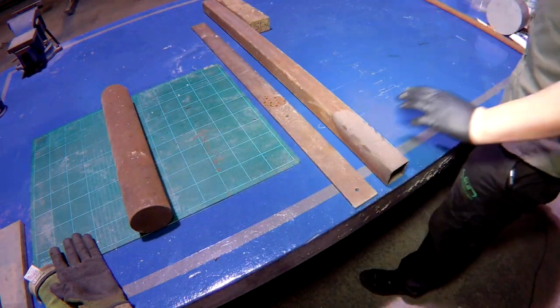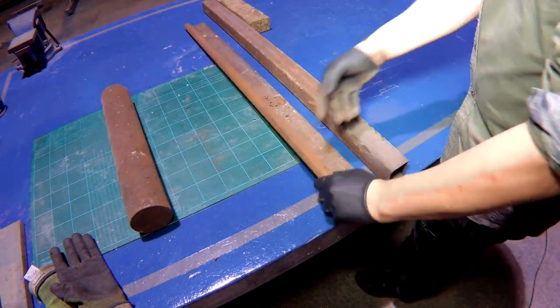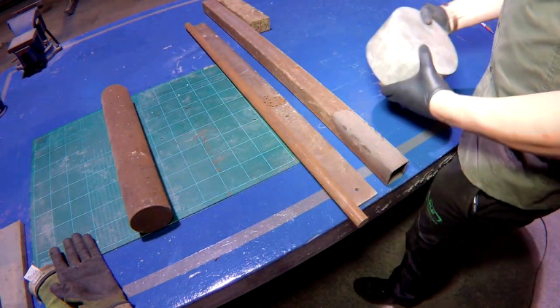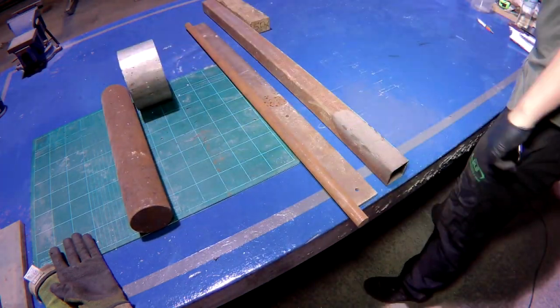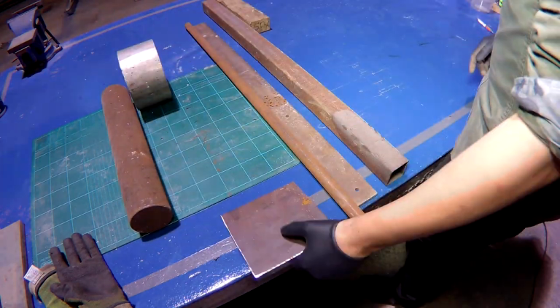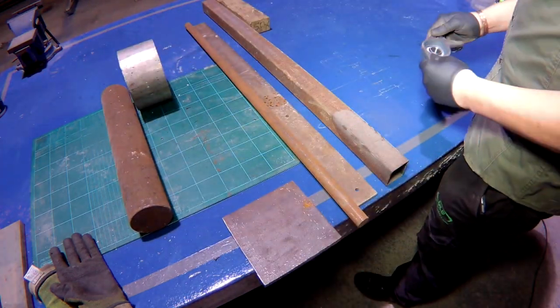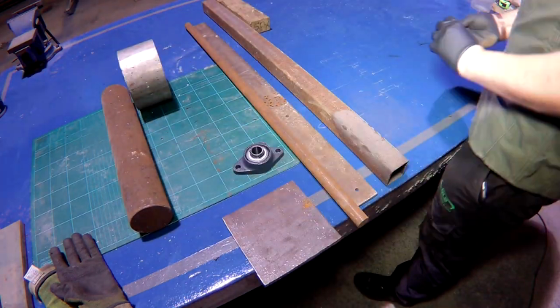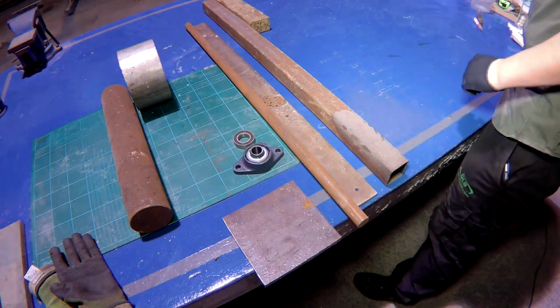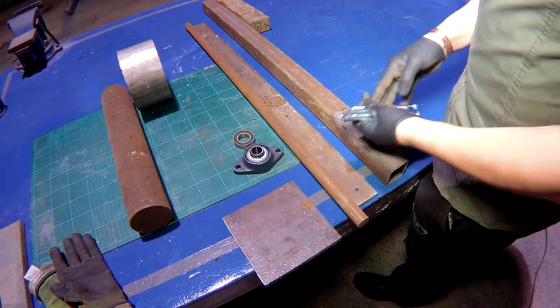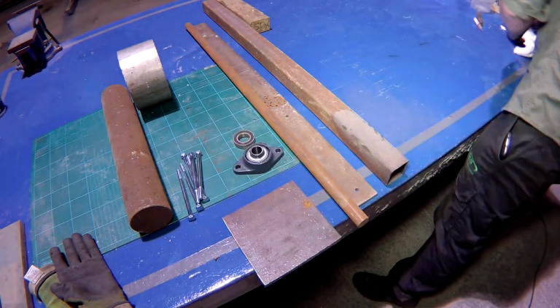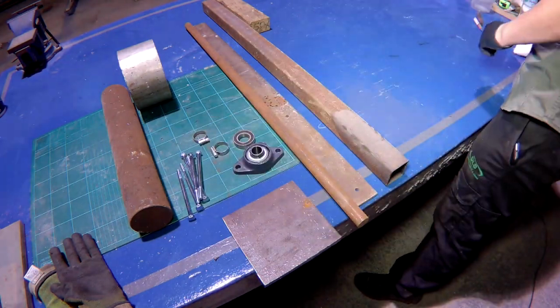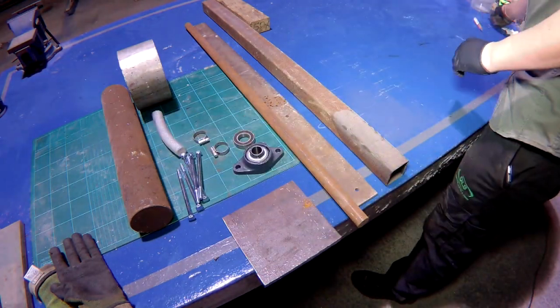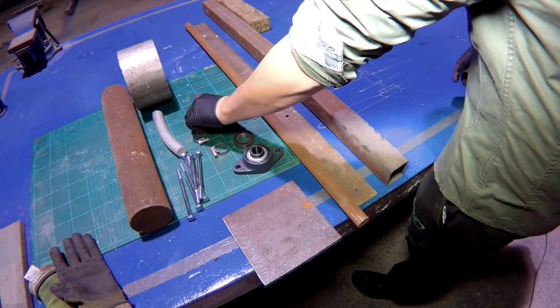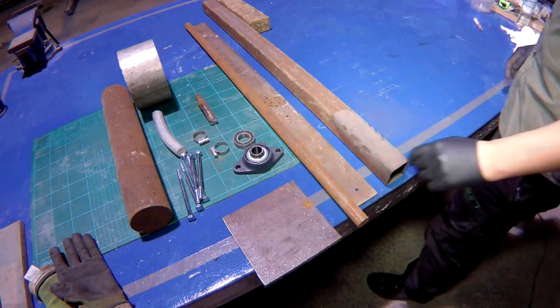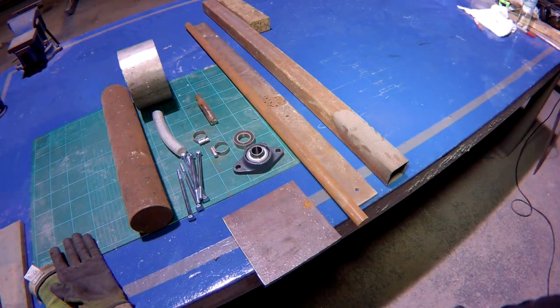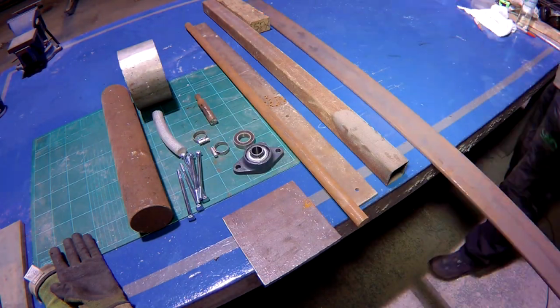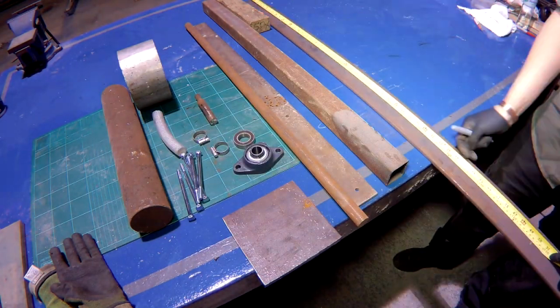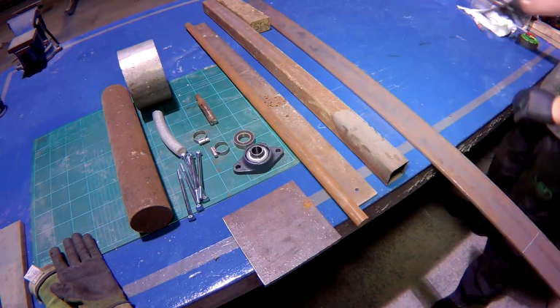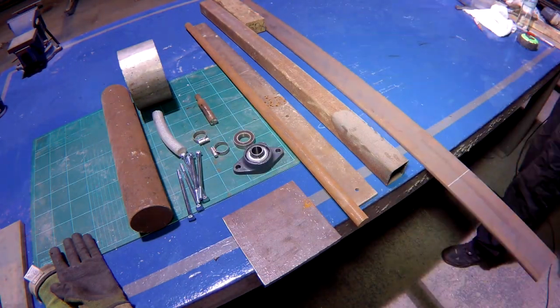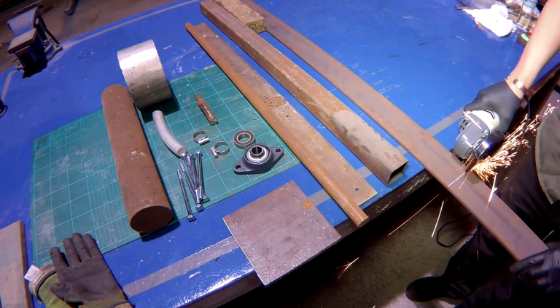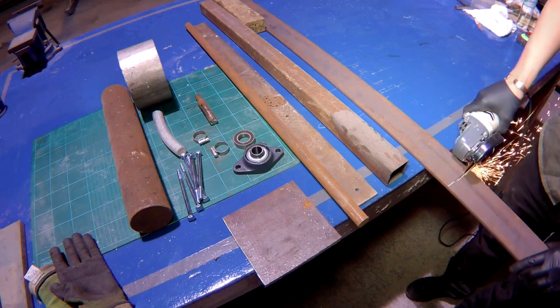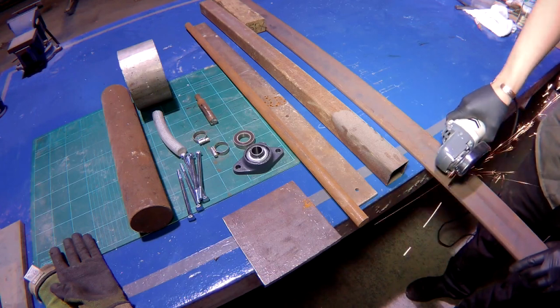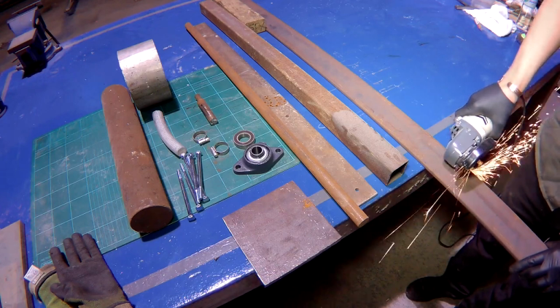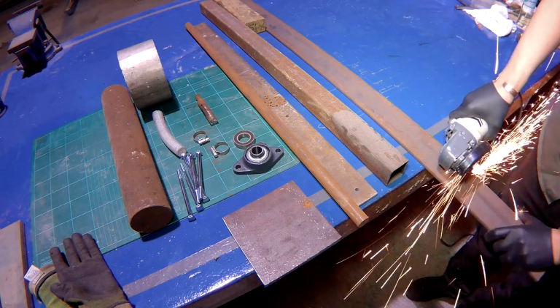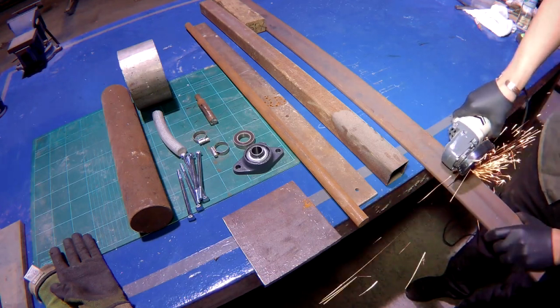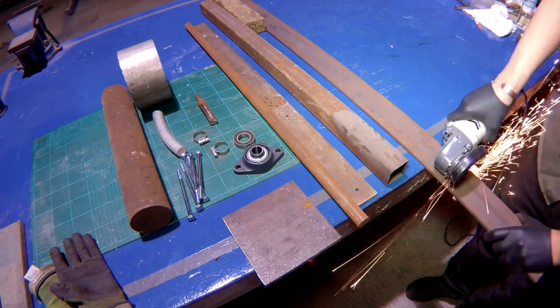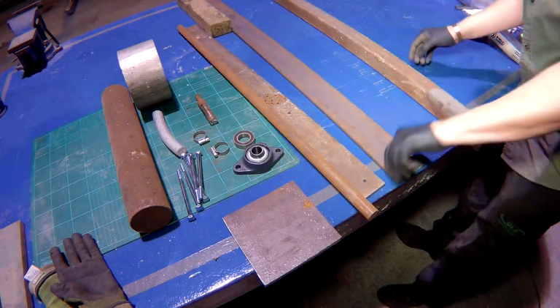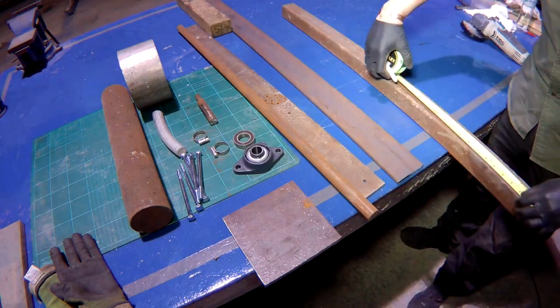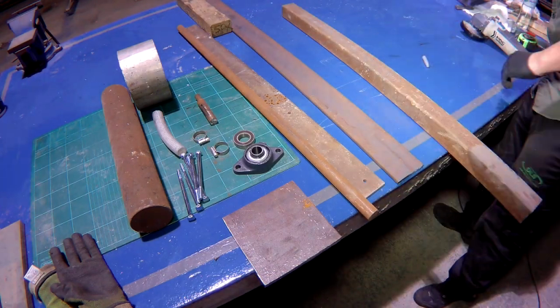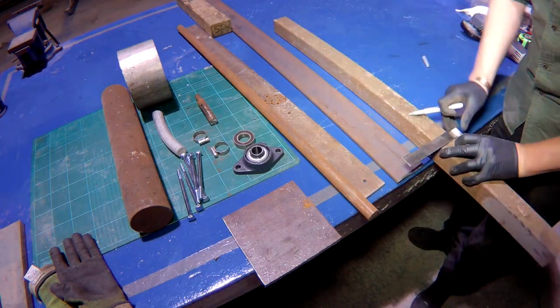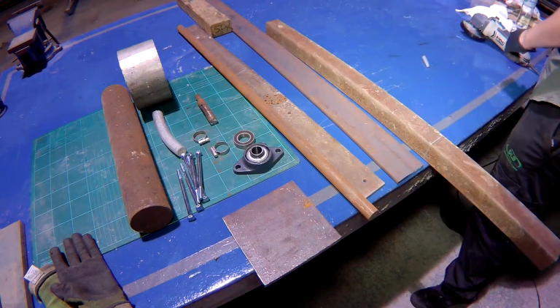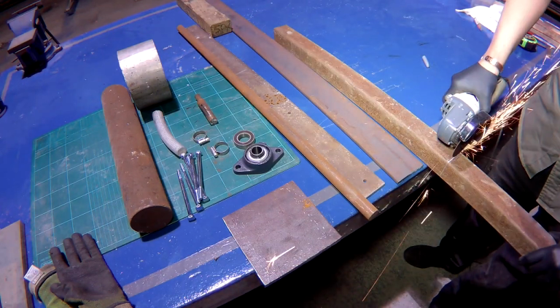I've just collected all the parts and materials I'll need here to make the top unit. I'll start by cutting all the steel frame parts to length. I'm using an angle grinder with a slitting disc because my little chop saw was out of action at the time.